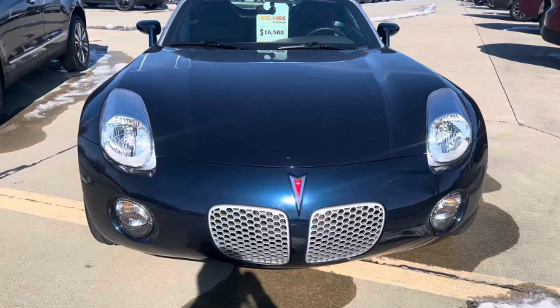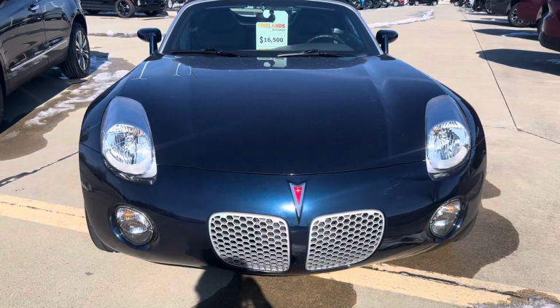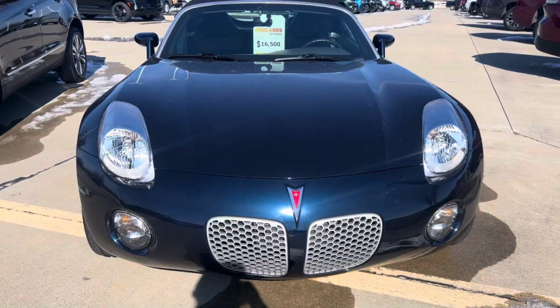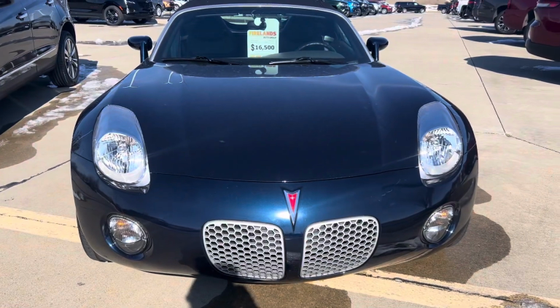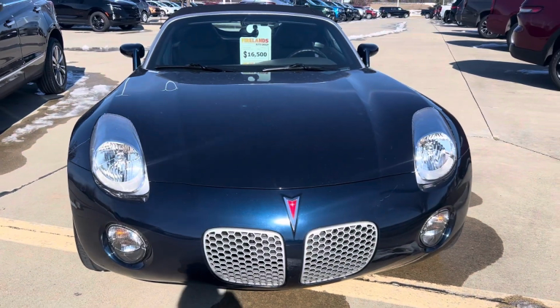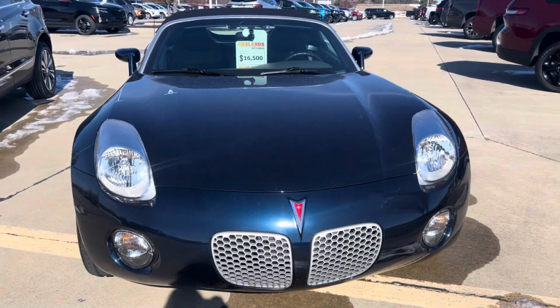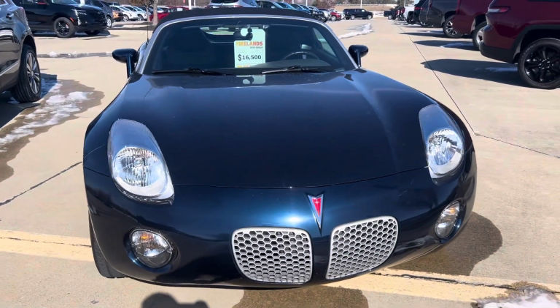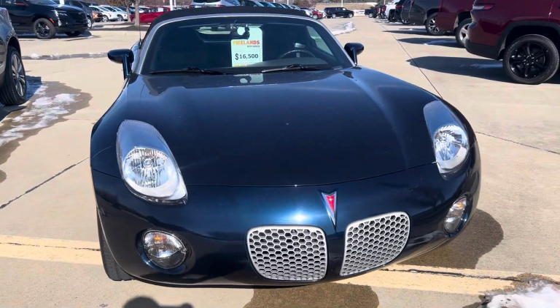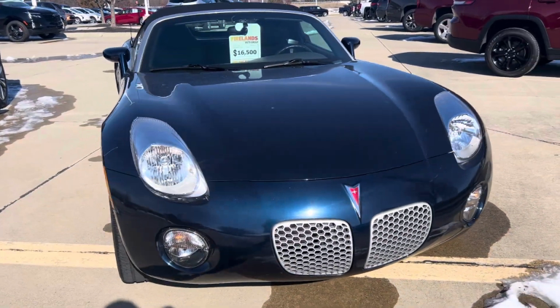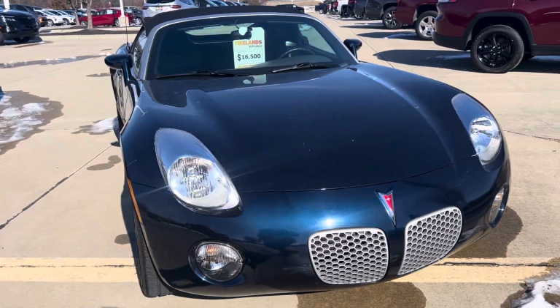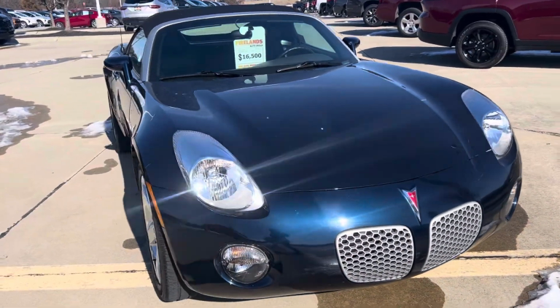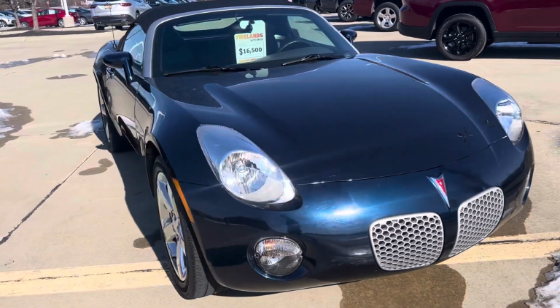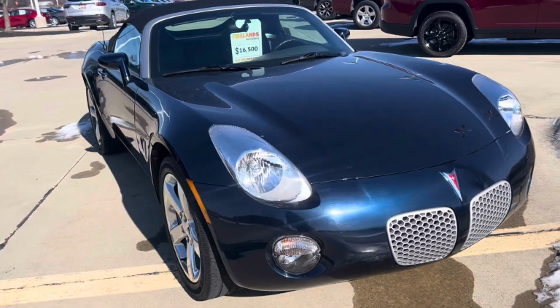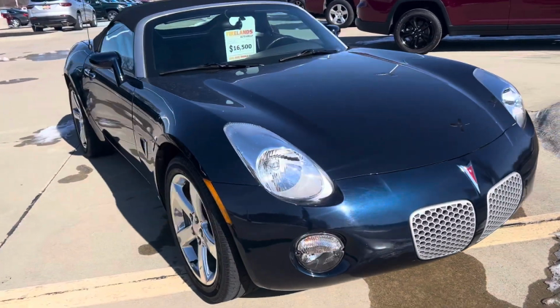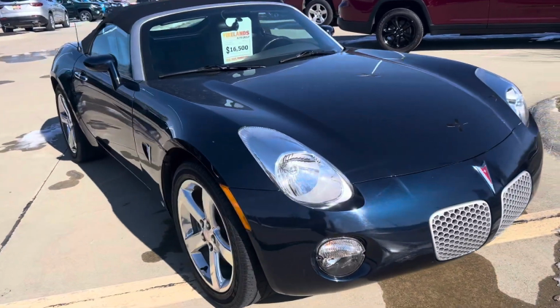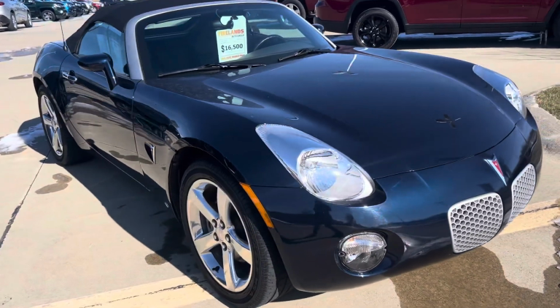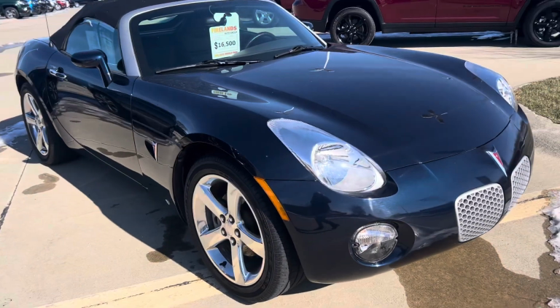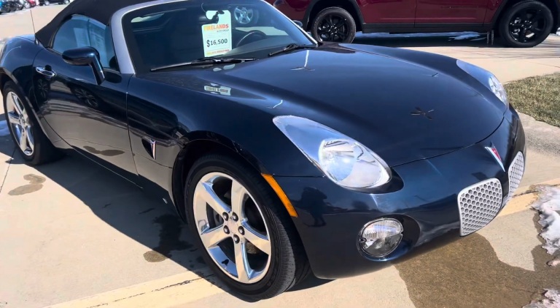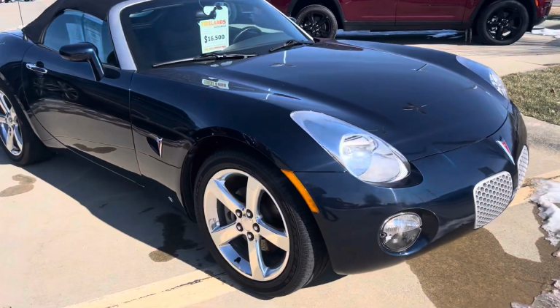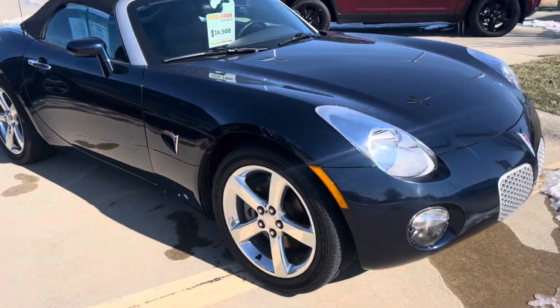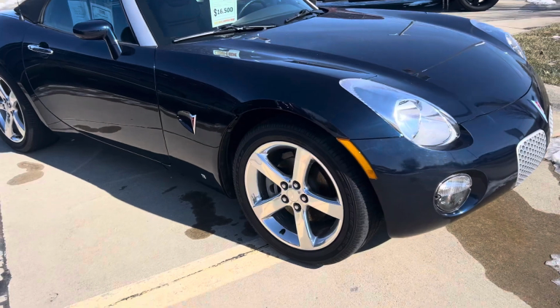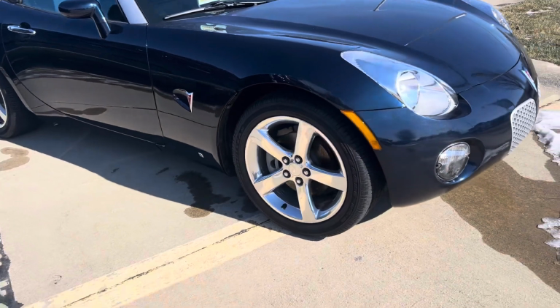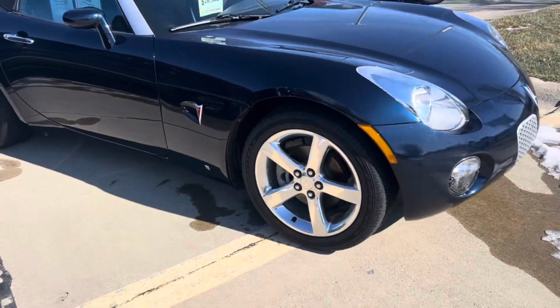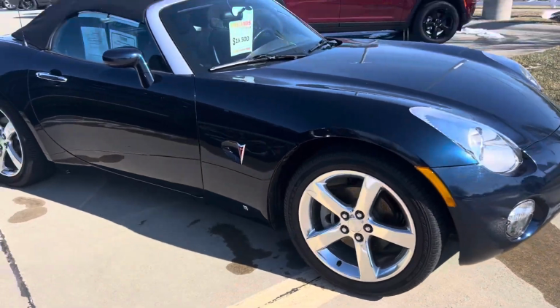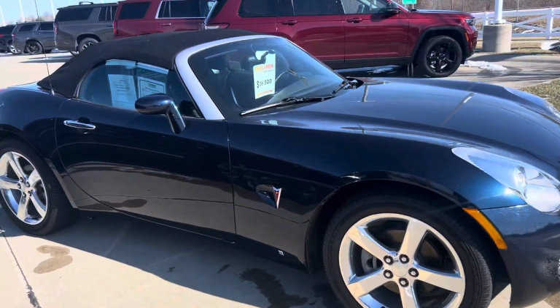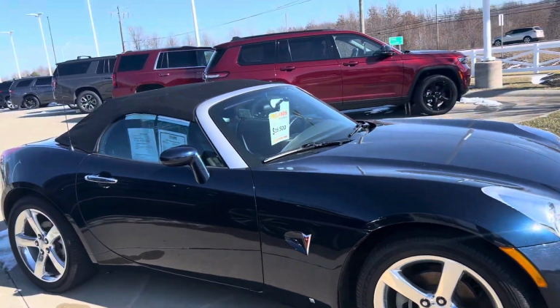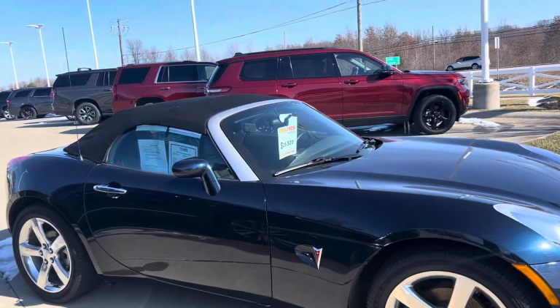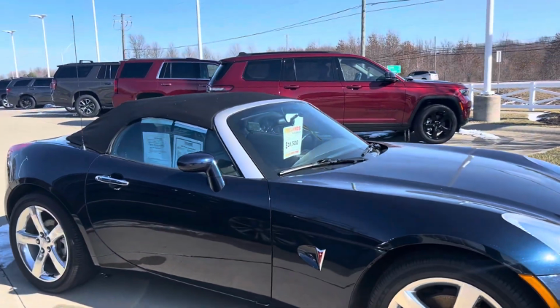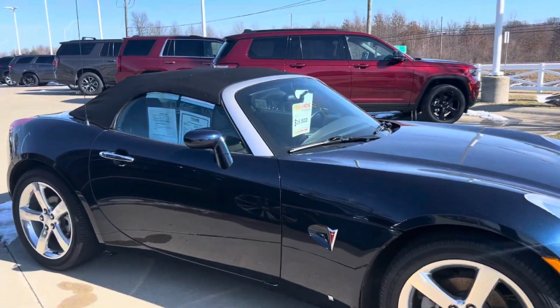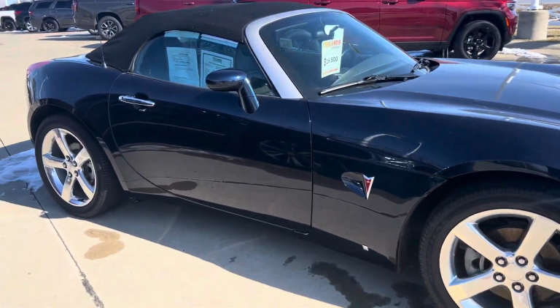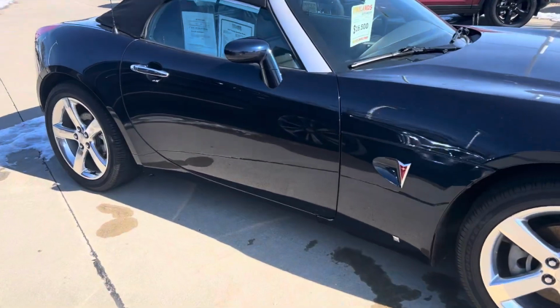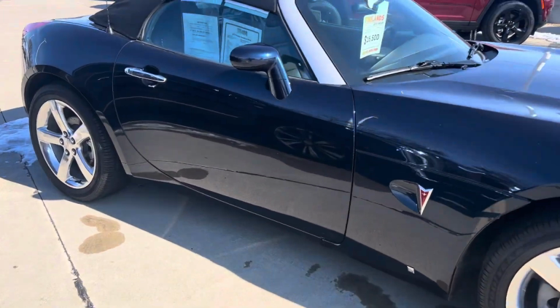Hi Jesse, Tina here with Firelink Chevy in Vermilion. Just getting you a quick video of the vehicle that you had inquired about online.